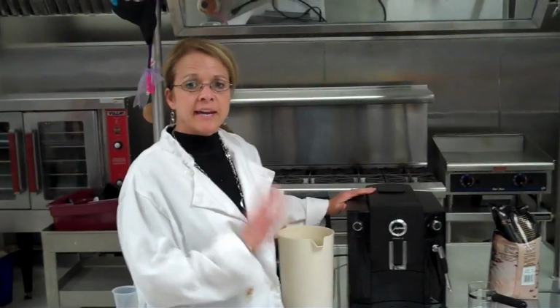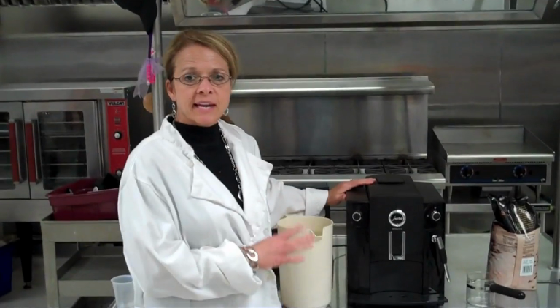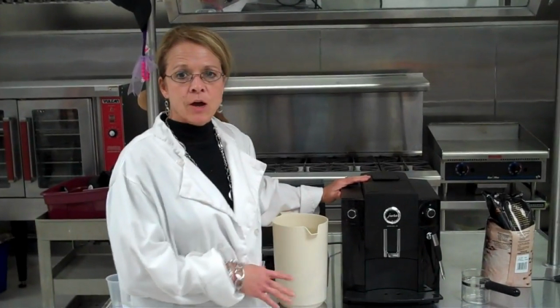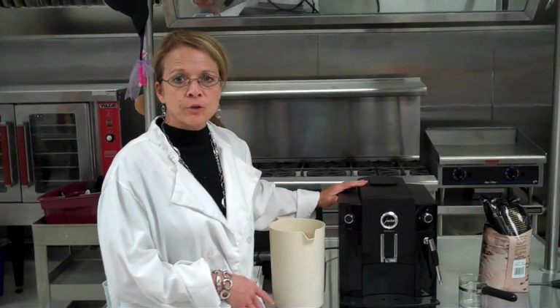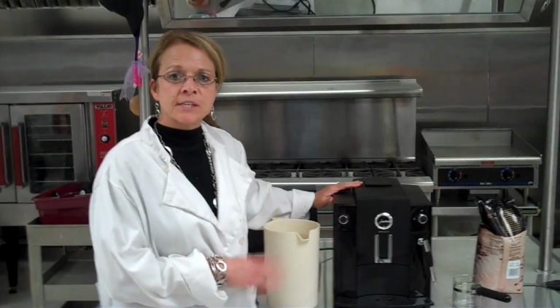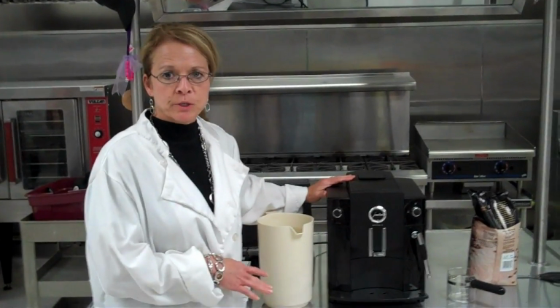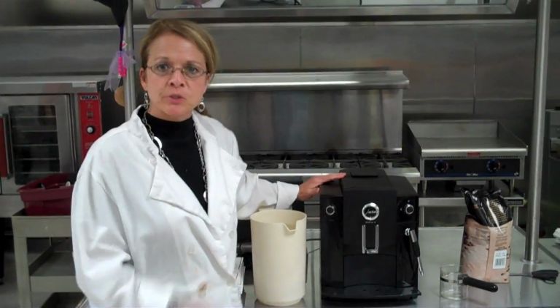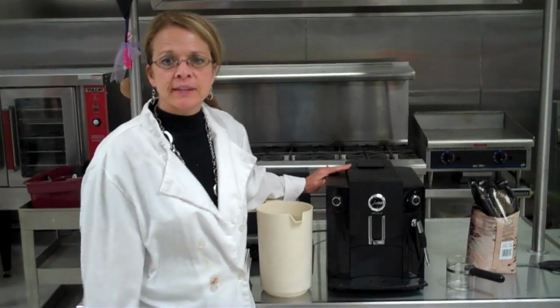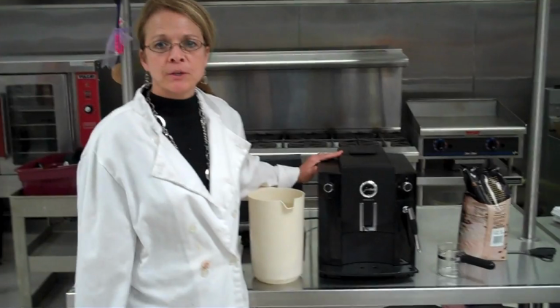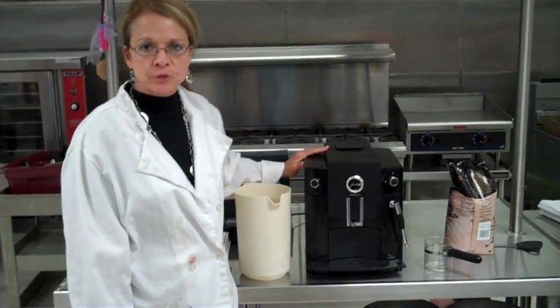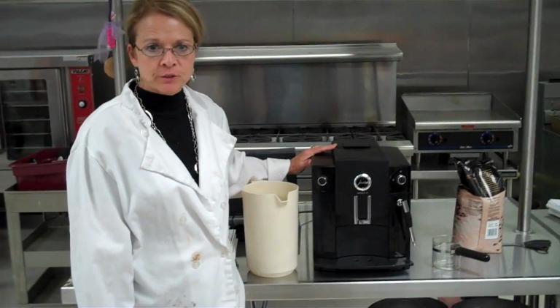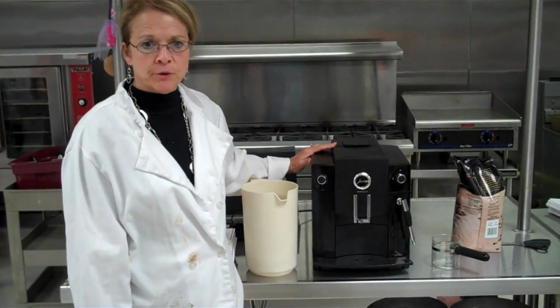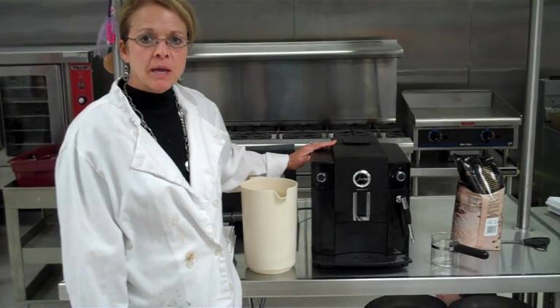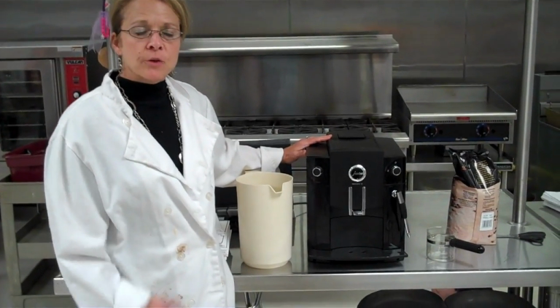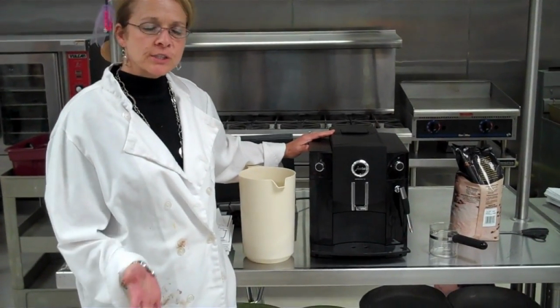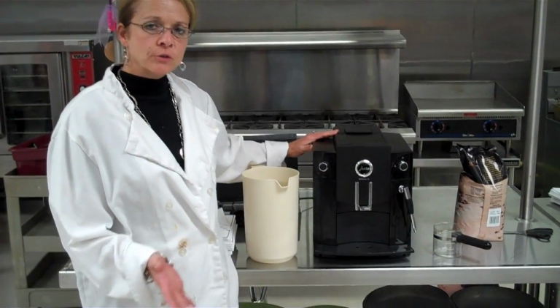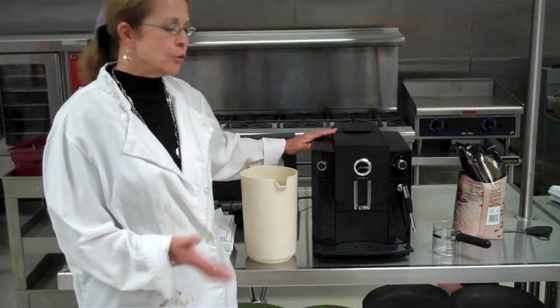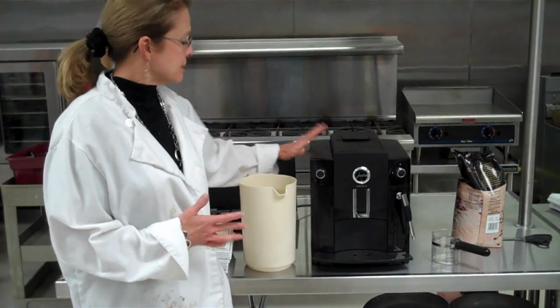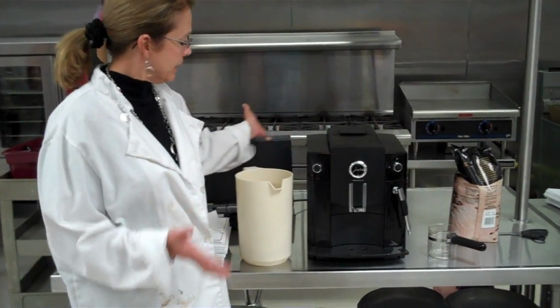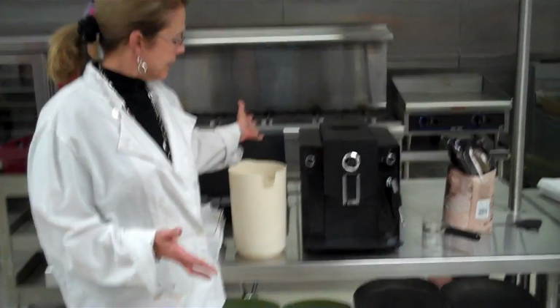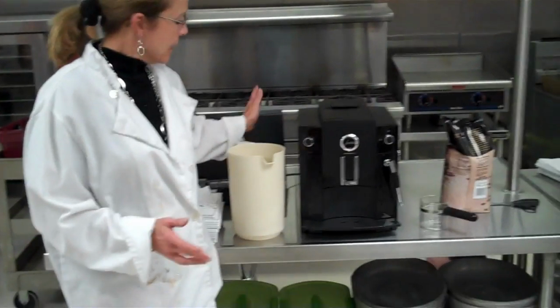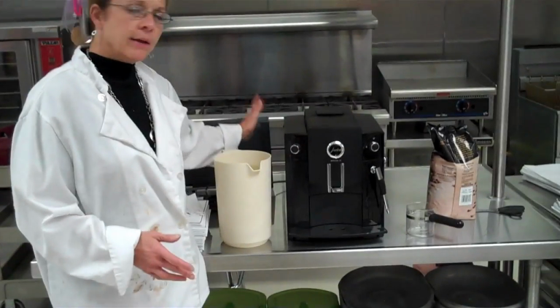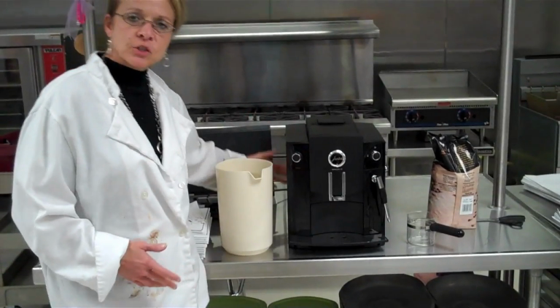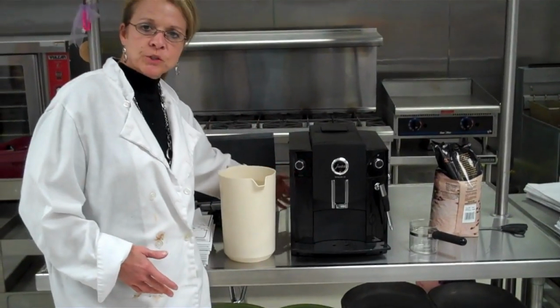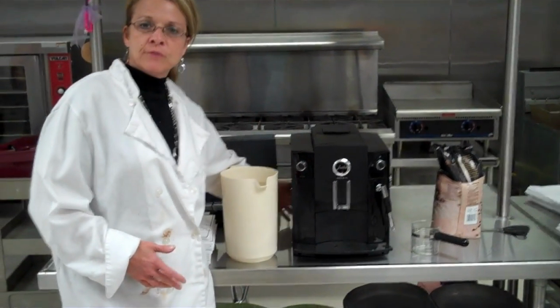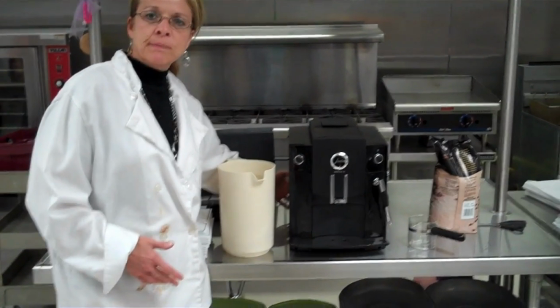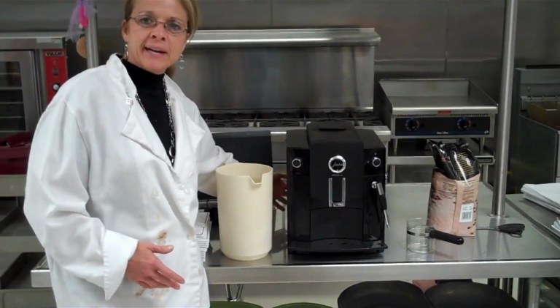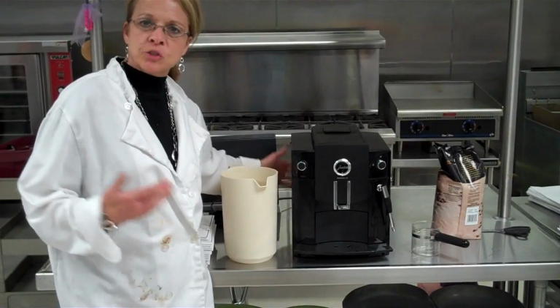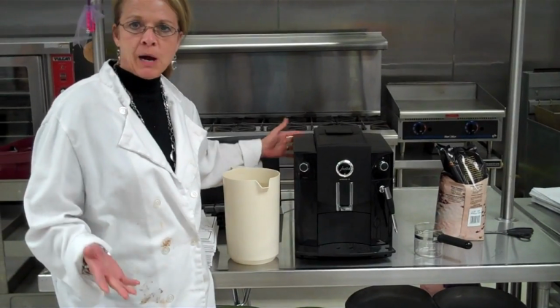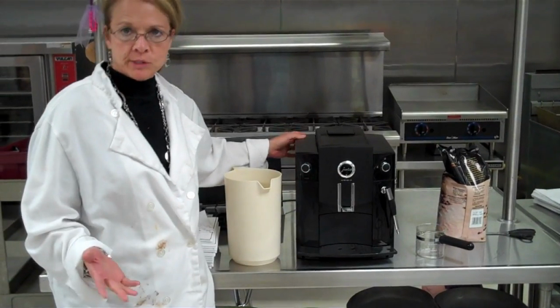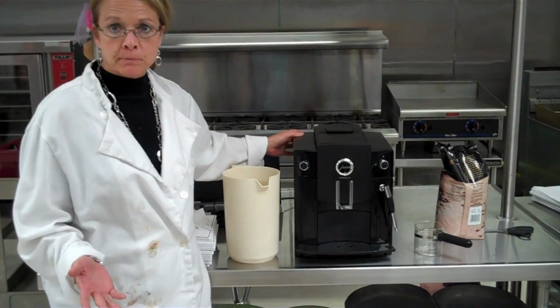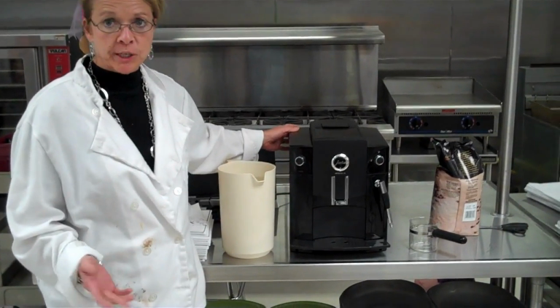Today is on how to use the espresso machine that we use for Javacino. The first thing you'll do is plug it in, and there's a switch on the very back that just powers up the machine.